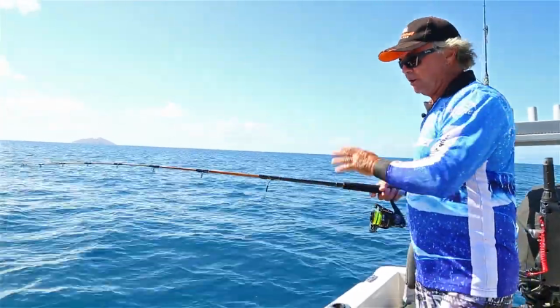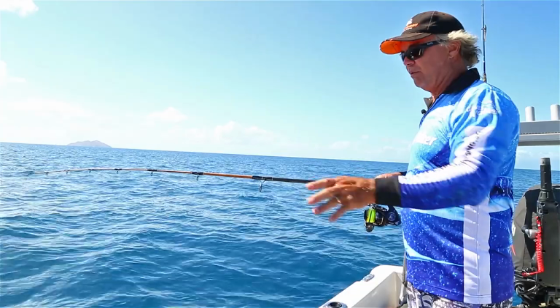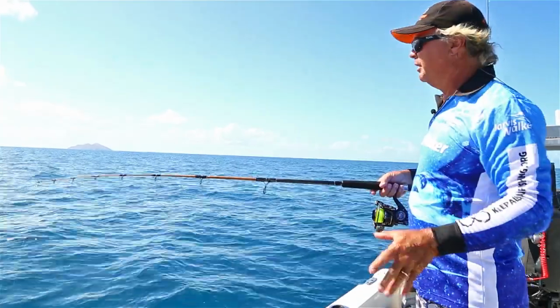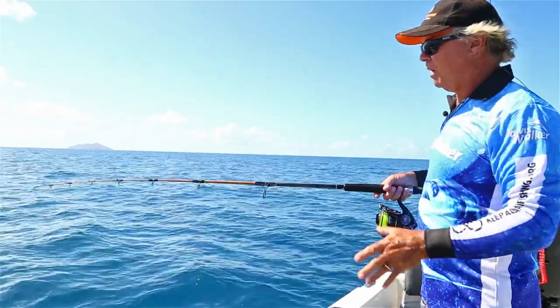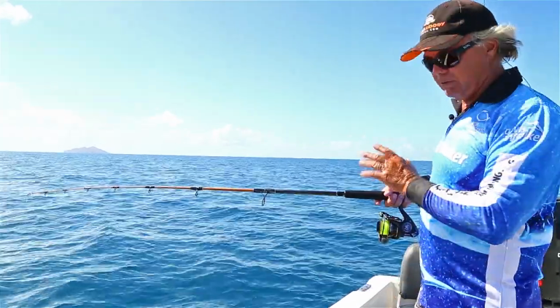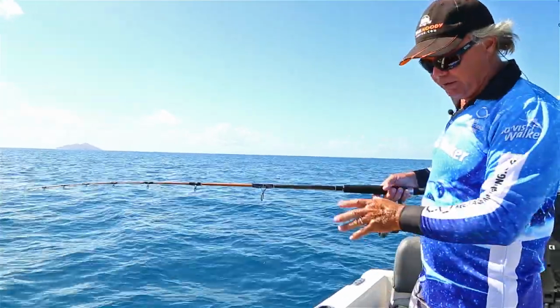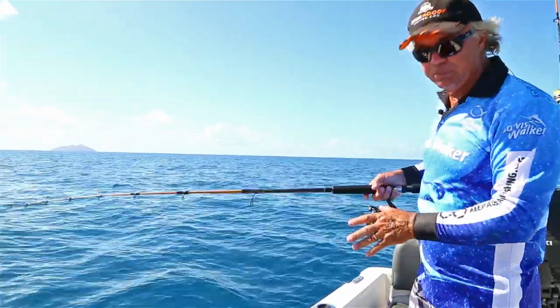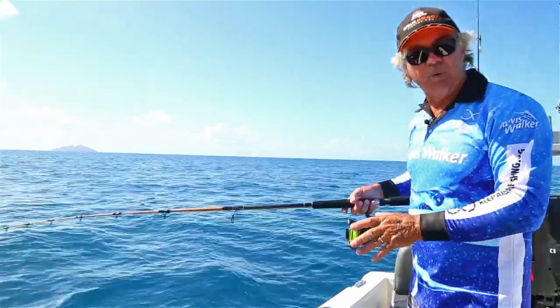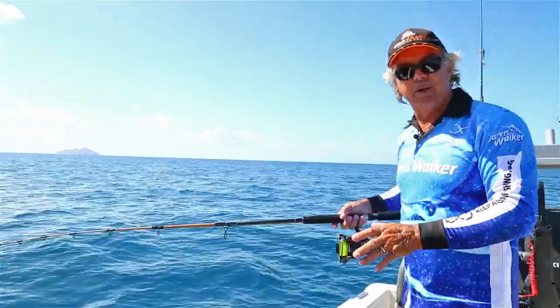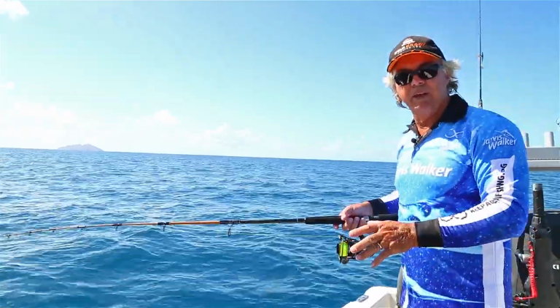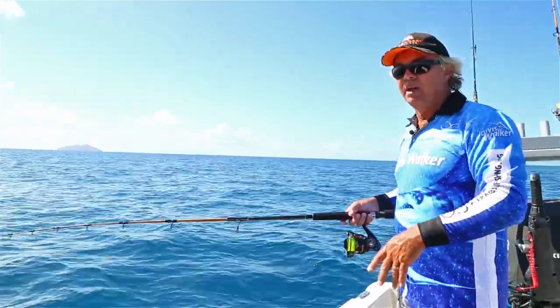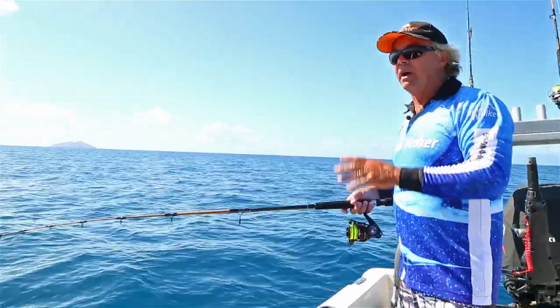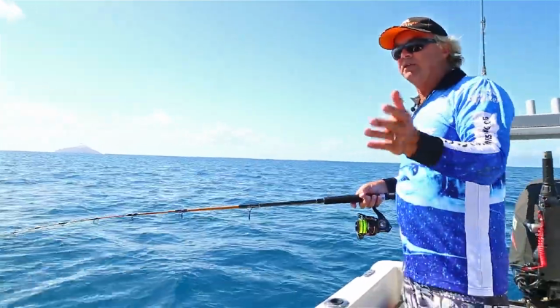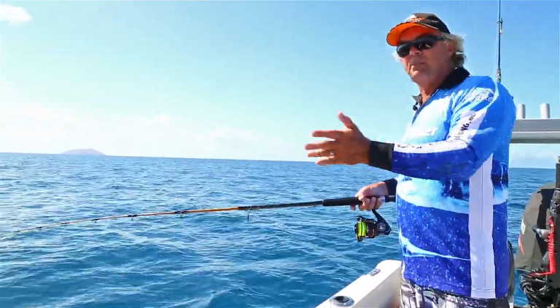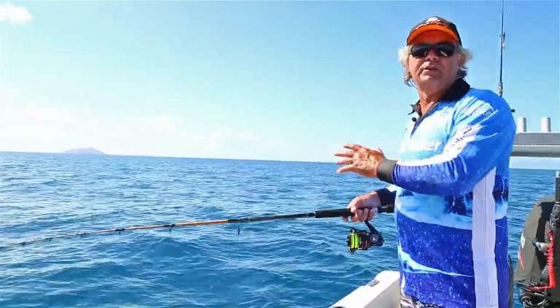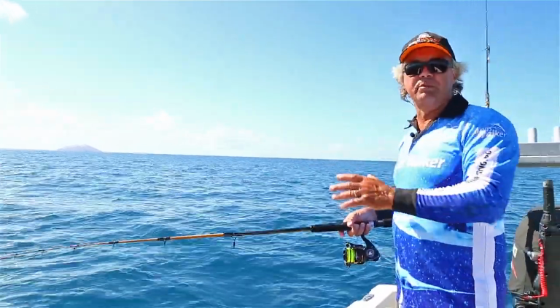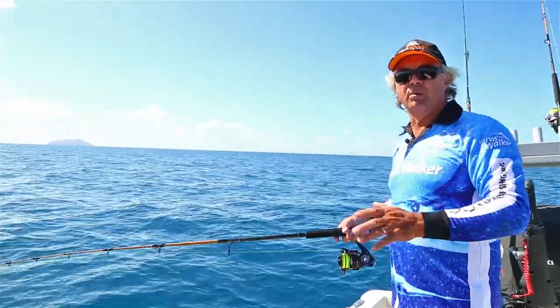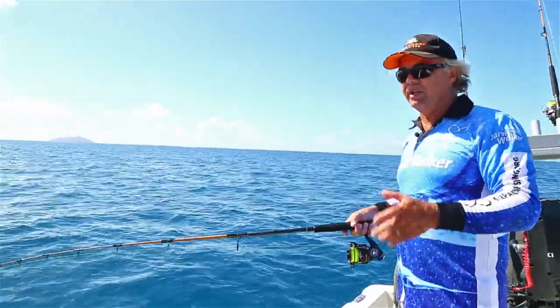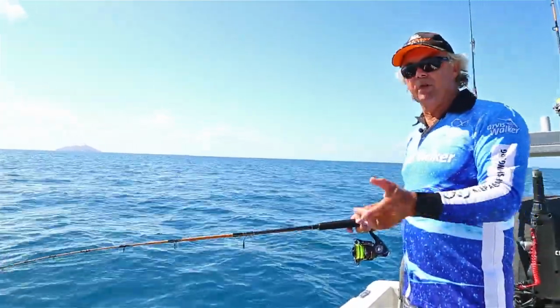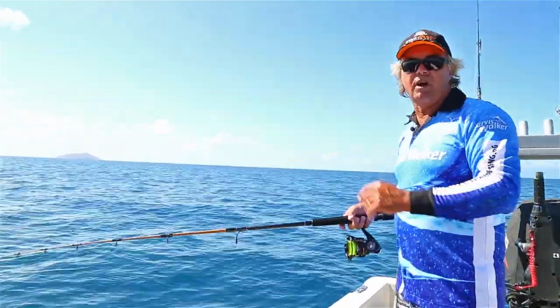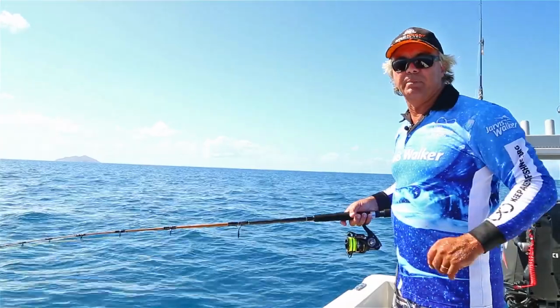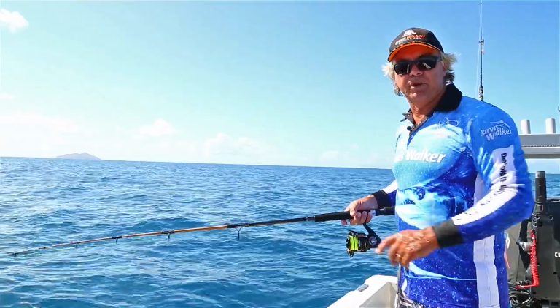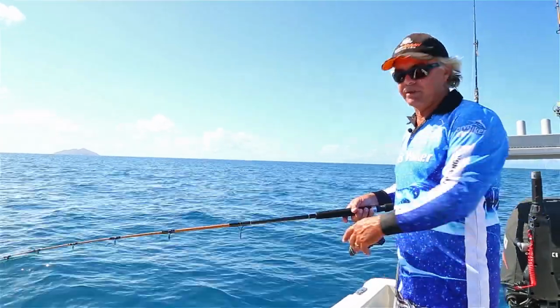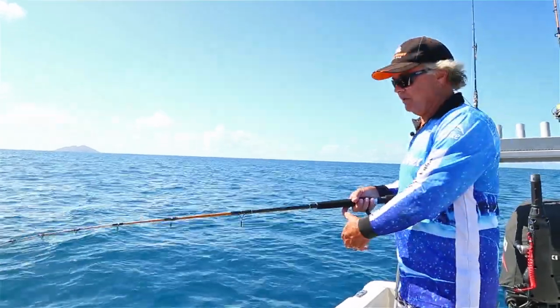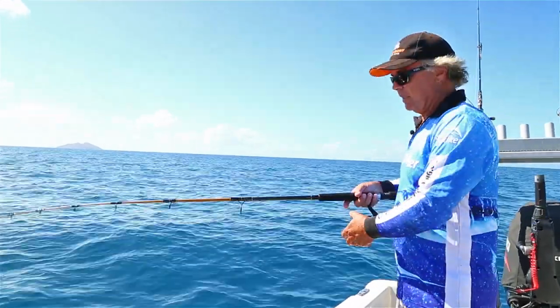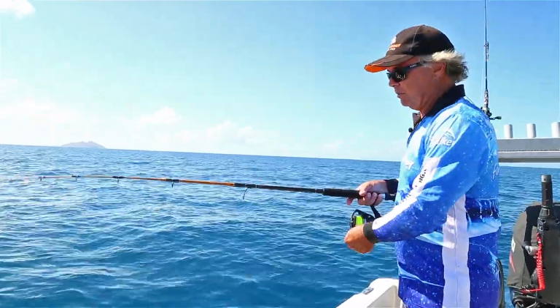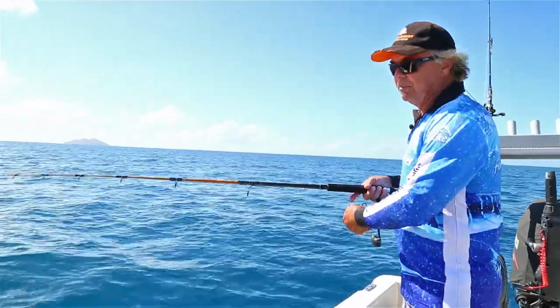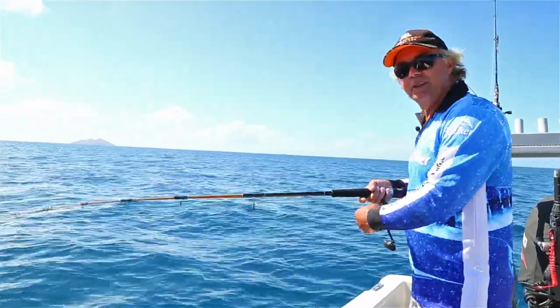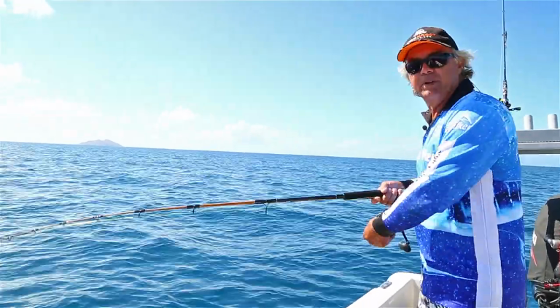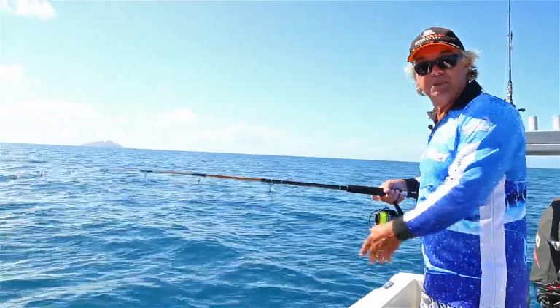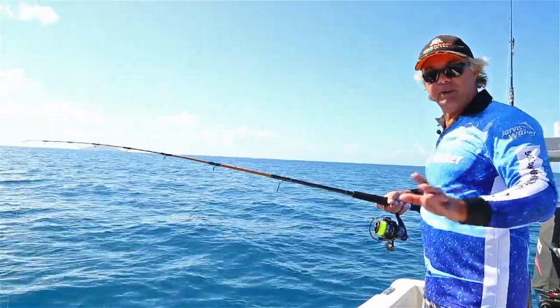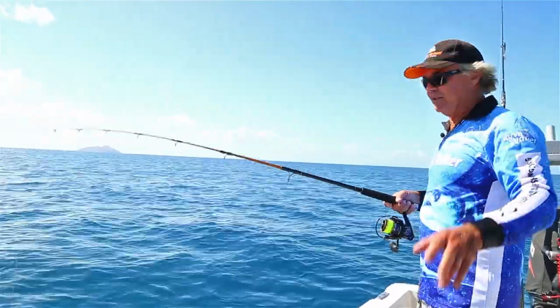We've got just enough weight to get us to the bottom. There's not a lot of run here at the moment so we've only got a smaller weight on there. If there's a little bit of extra movement in the water you might have to go up a couple of sizes. We'll drop him down and see if we can catch a big redfish.